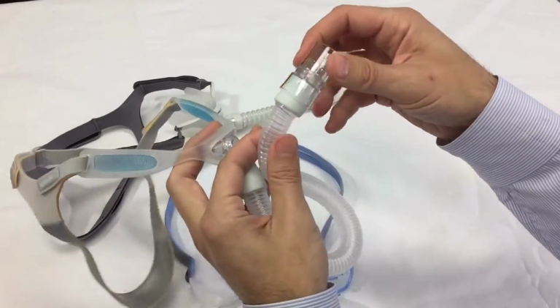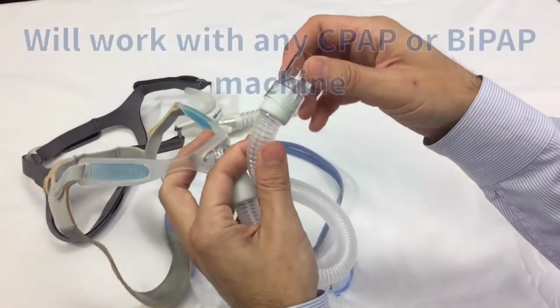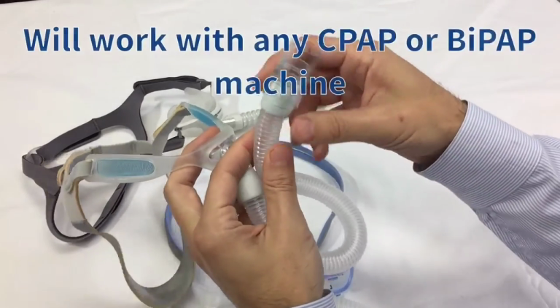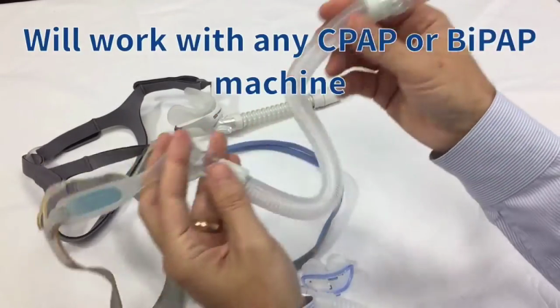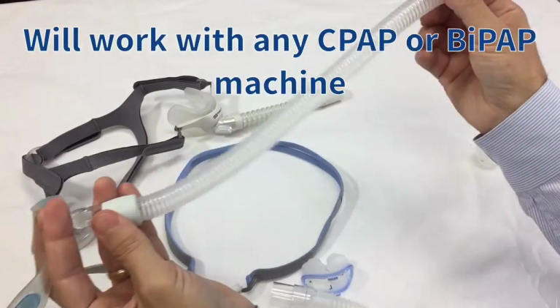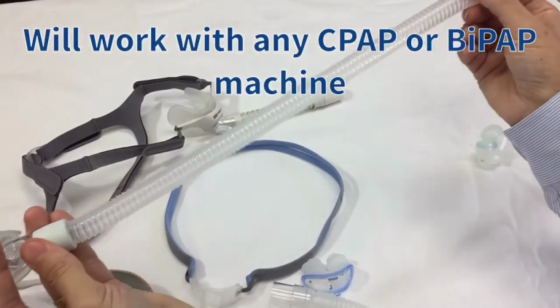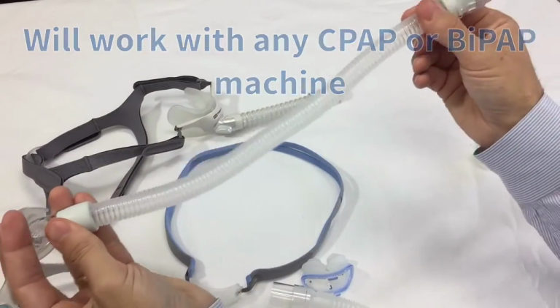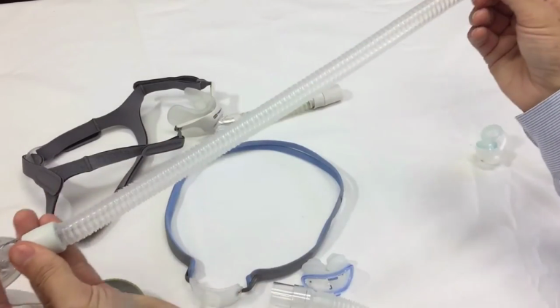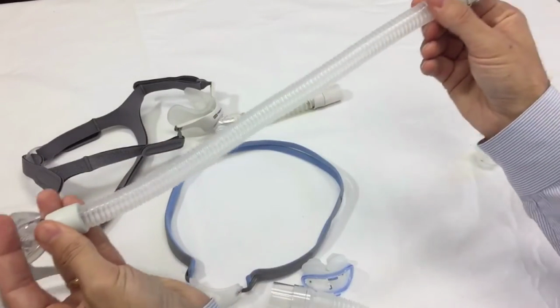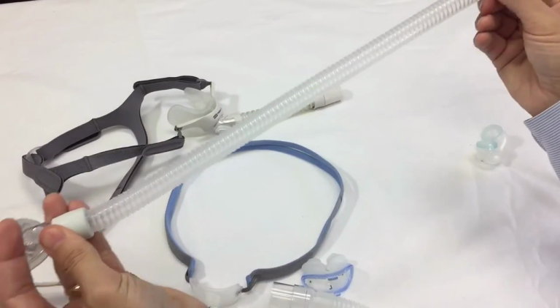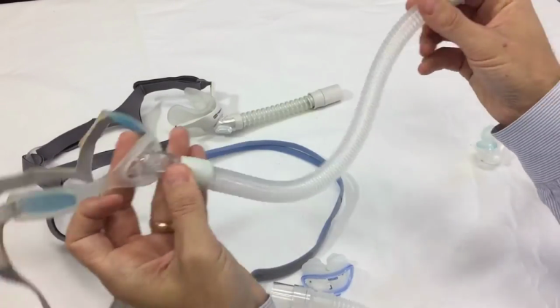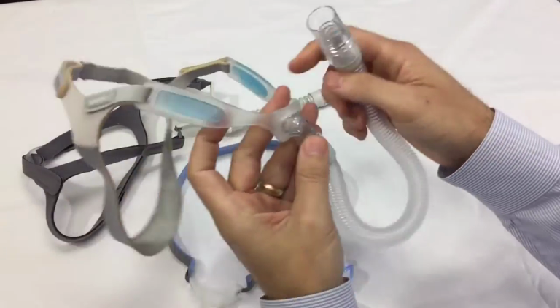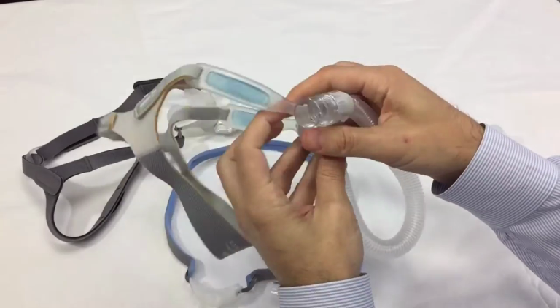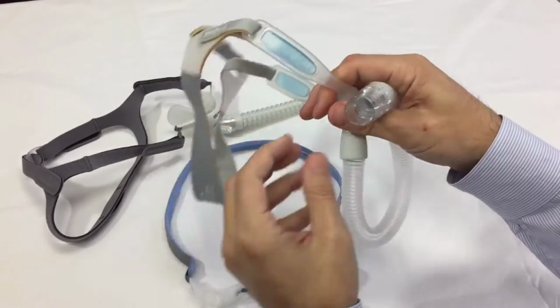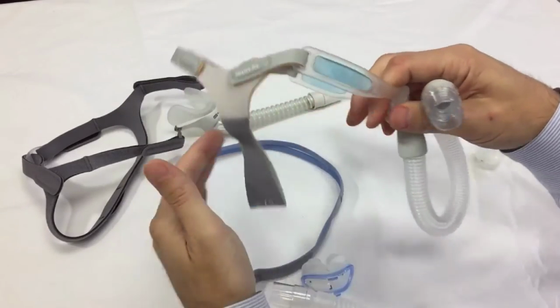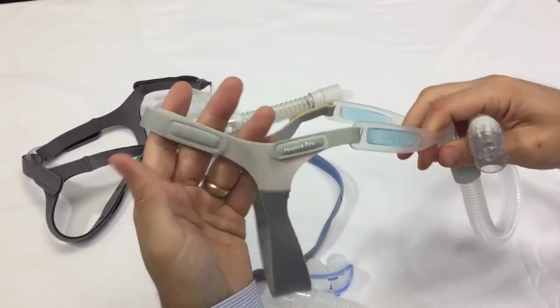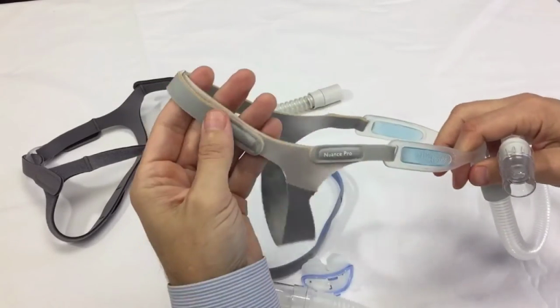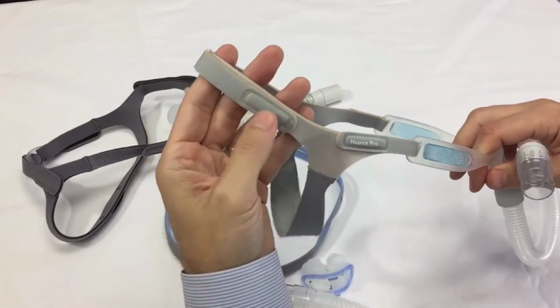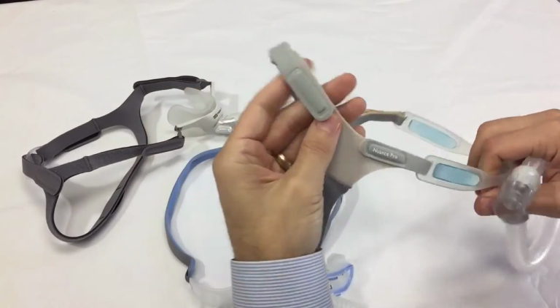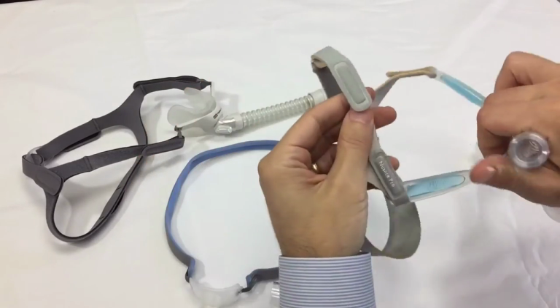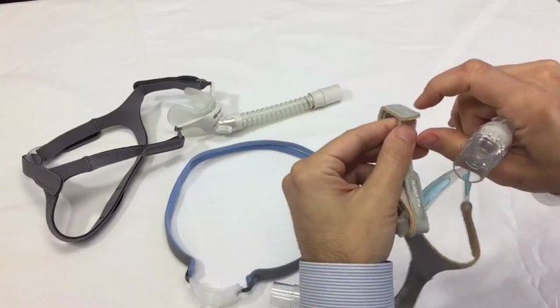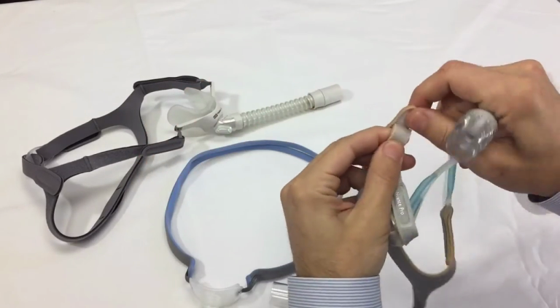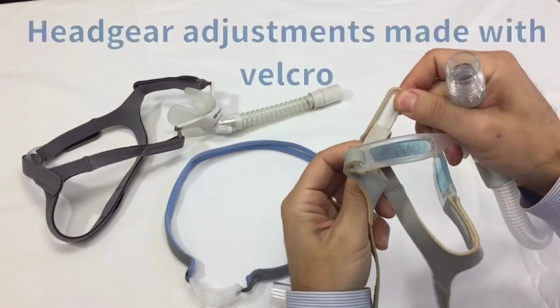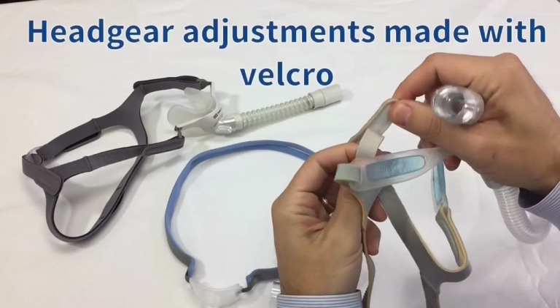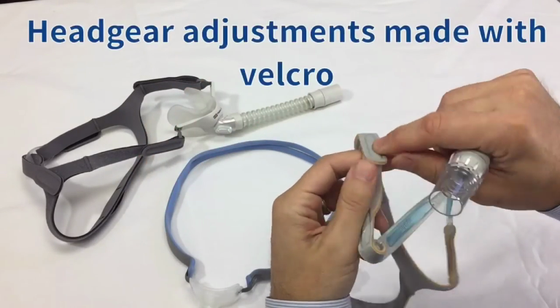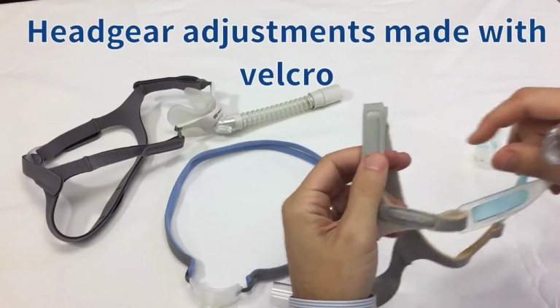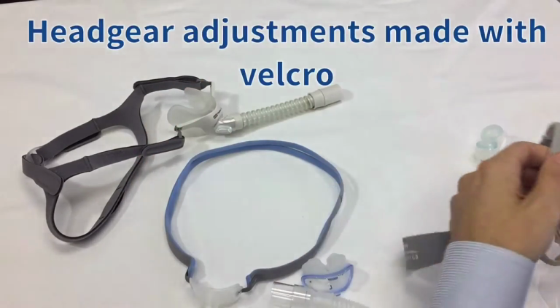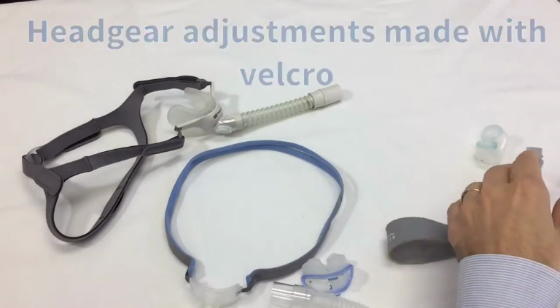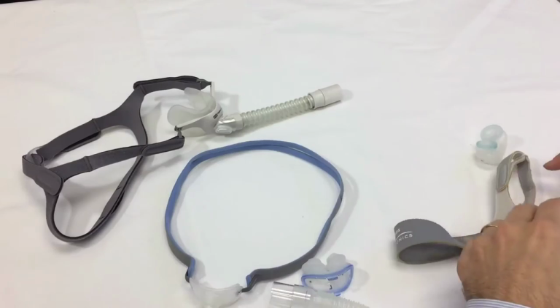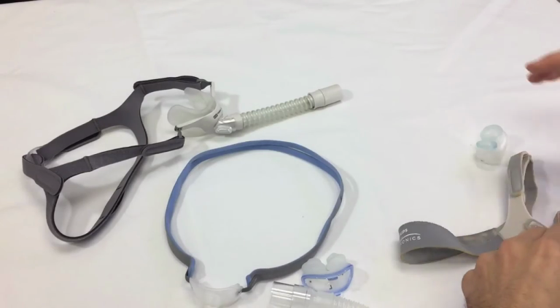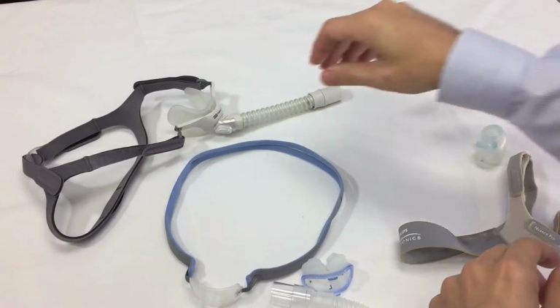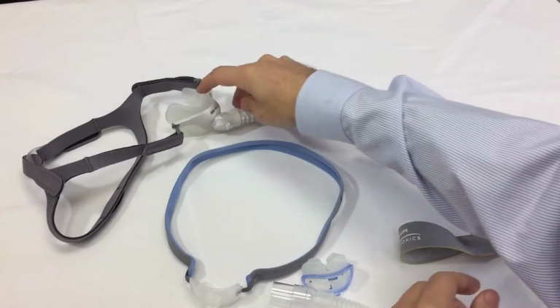It swivels at the end and has nice stretchy headgear, so this will take up some of the lag so it won't pull off of your face. It has regular Velcro-style headgear, a little different from the P10.